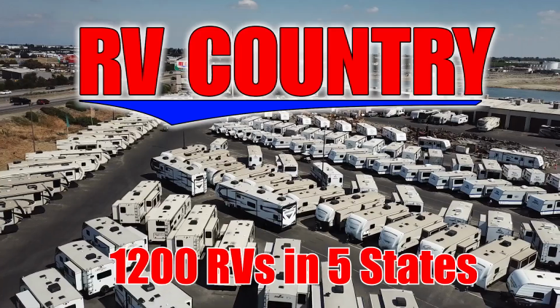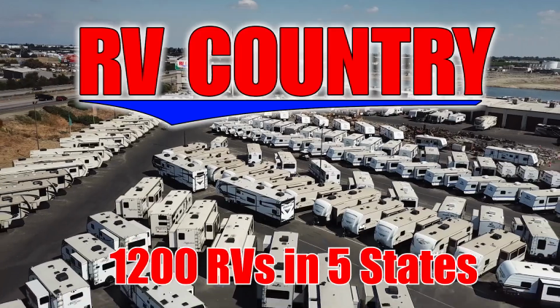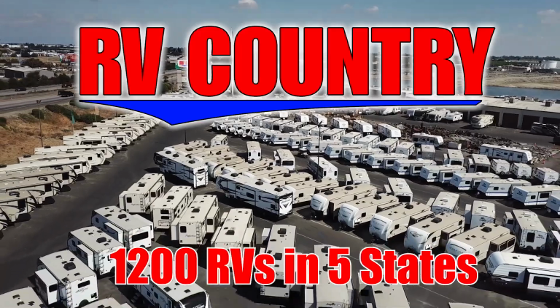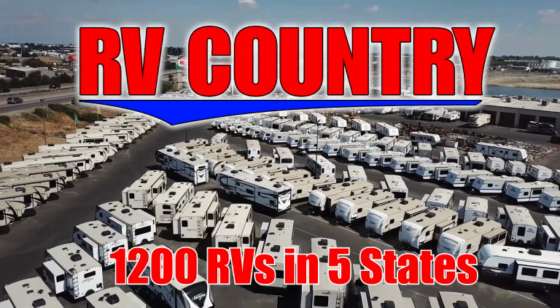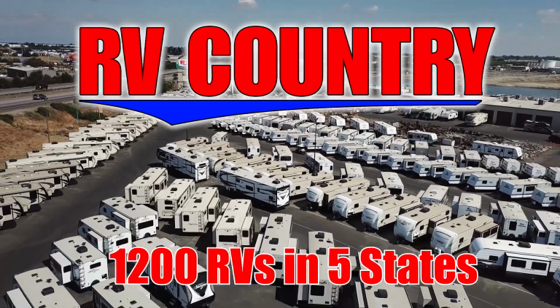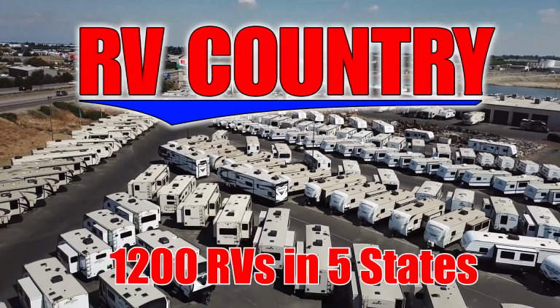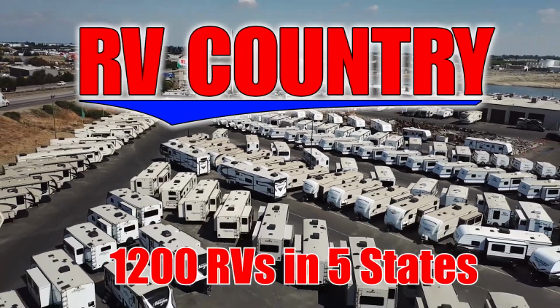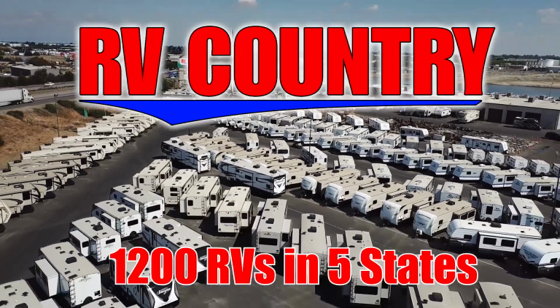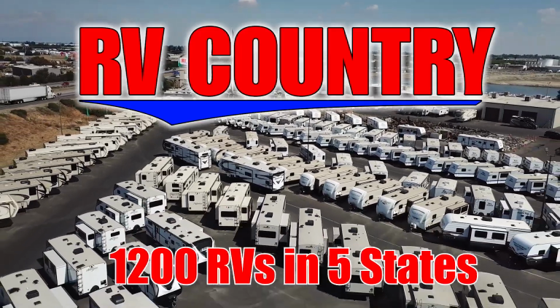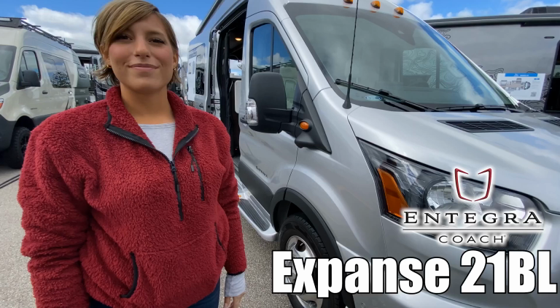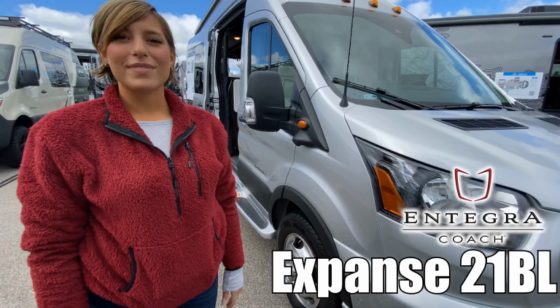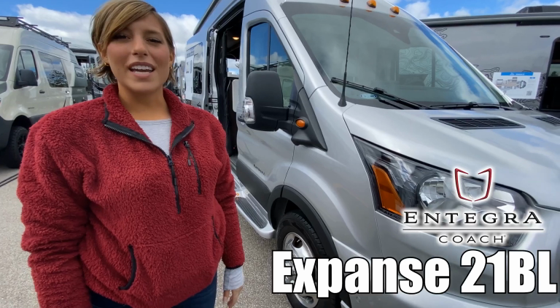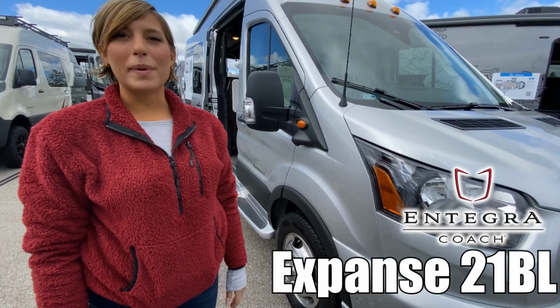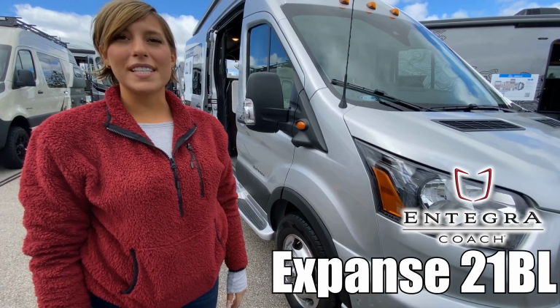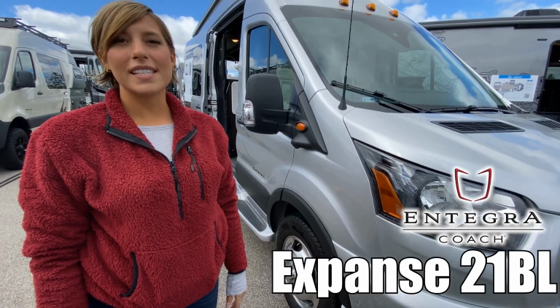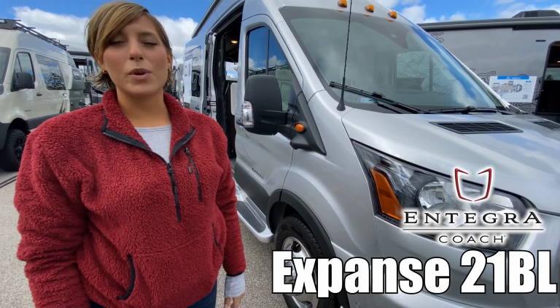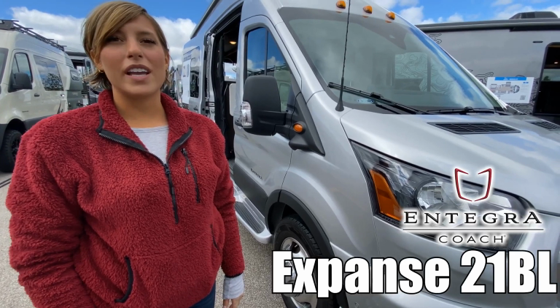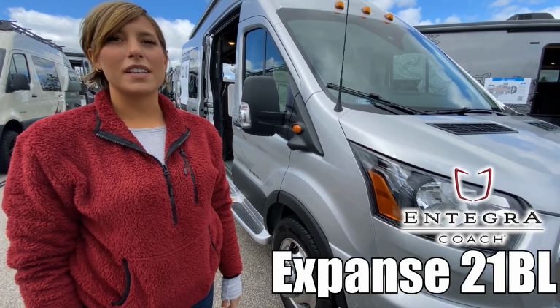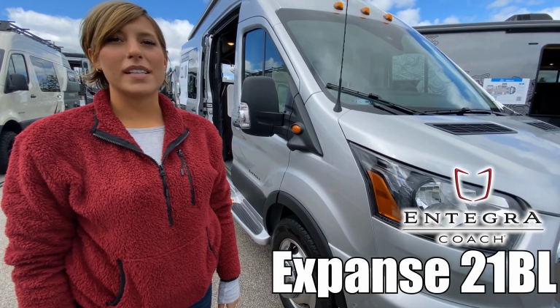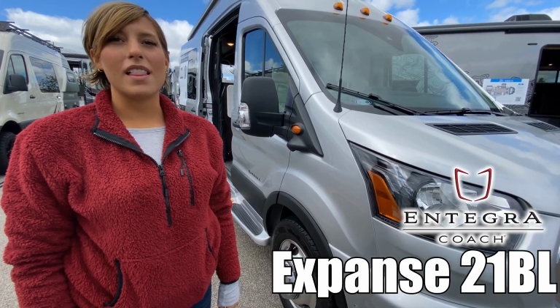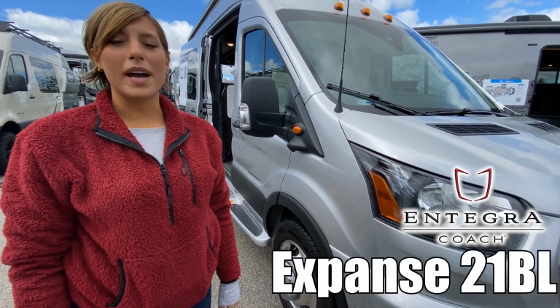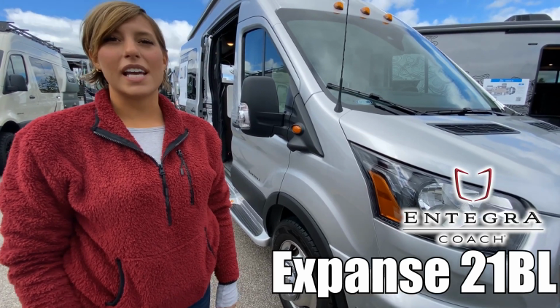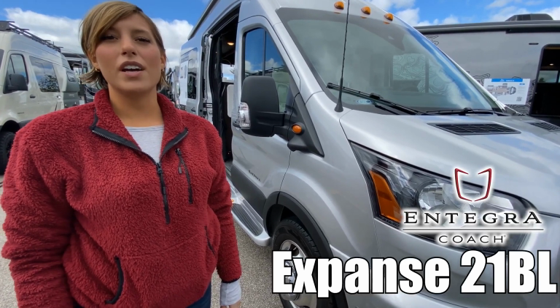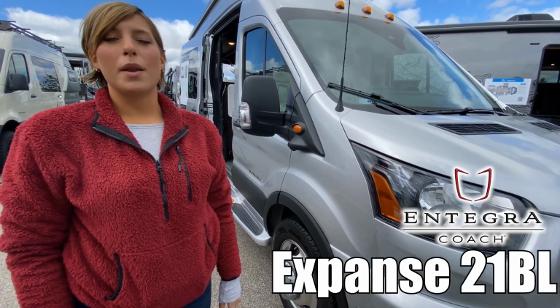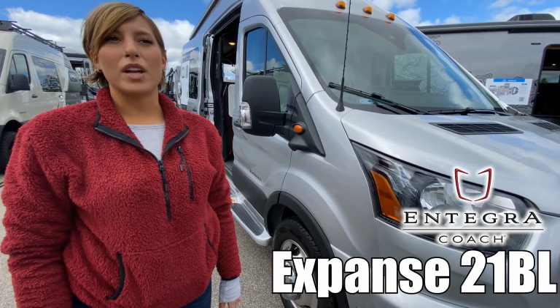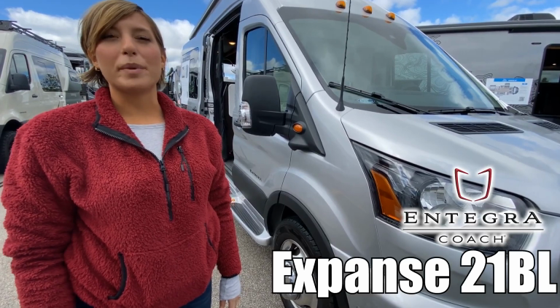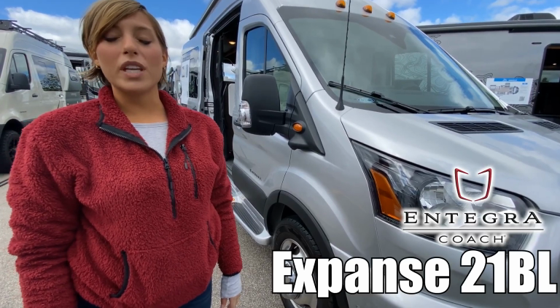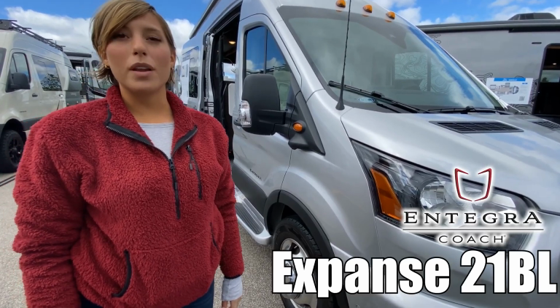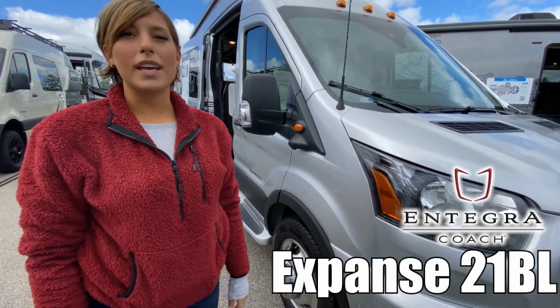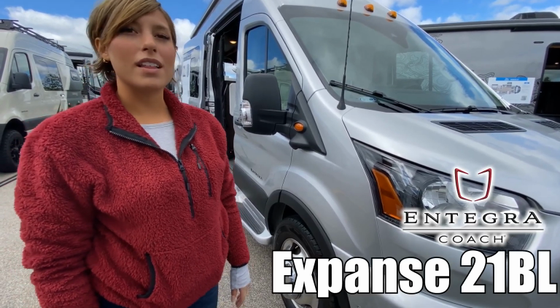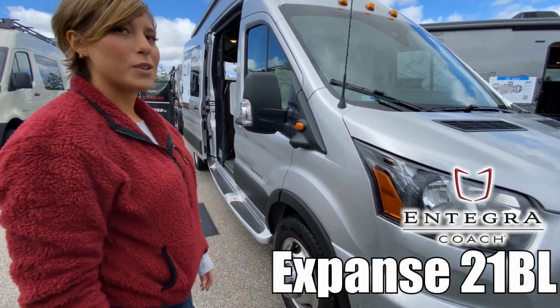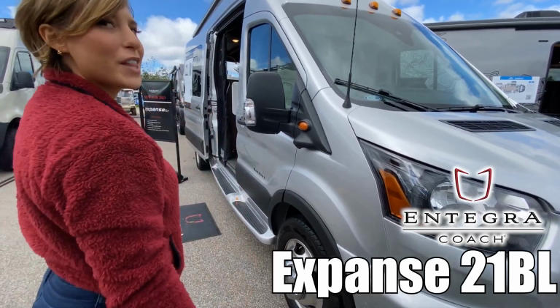Here's another great RV from RV Country. Hi, I'm Mackenzie, and today we're looking at the Expansive by Integra, model number 21BL. Let's go take a look.